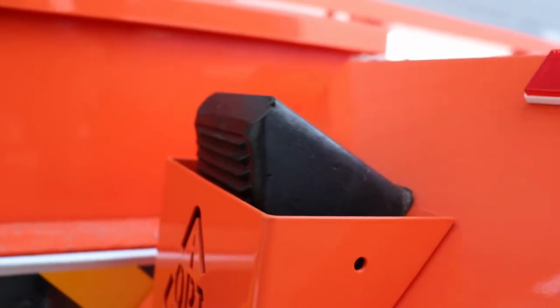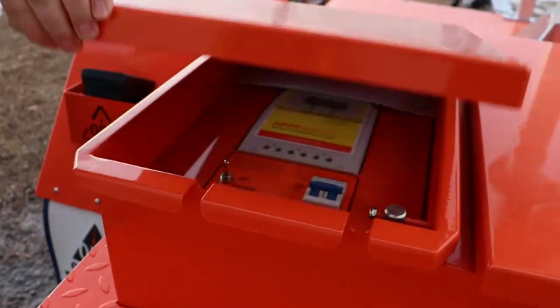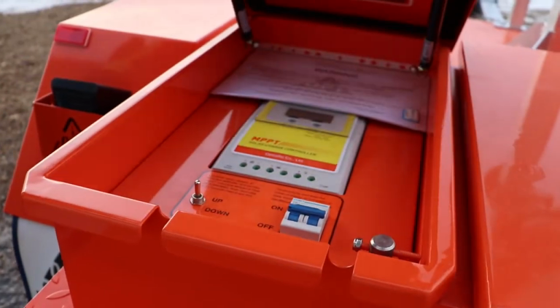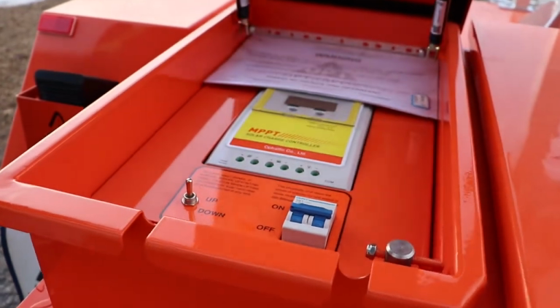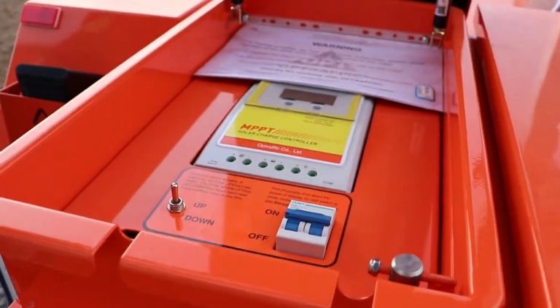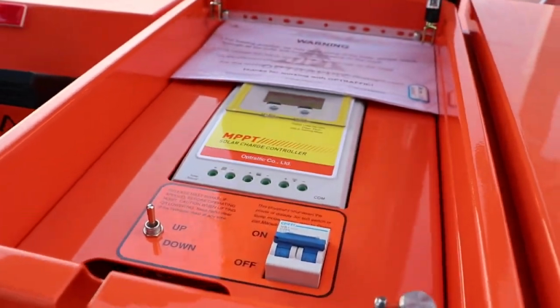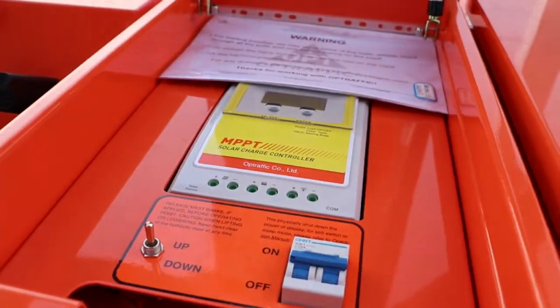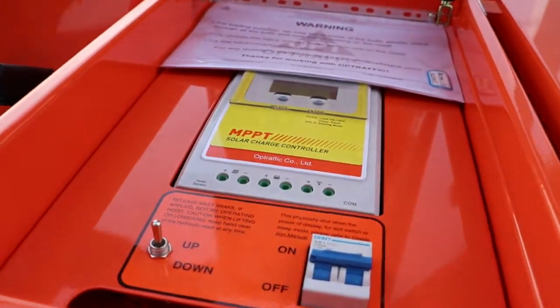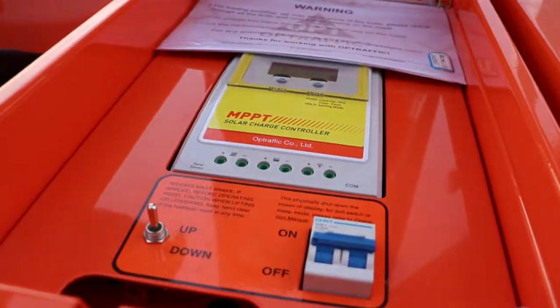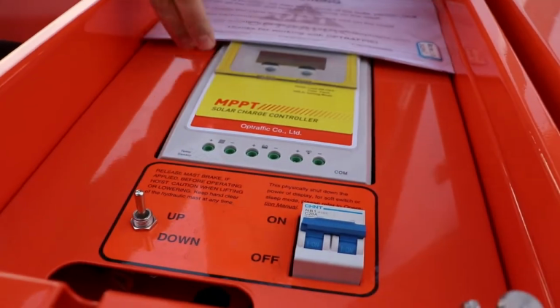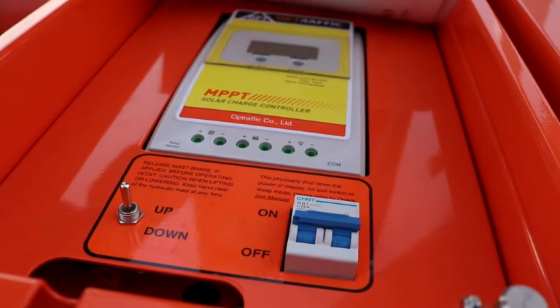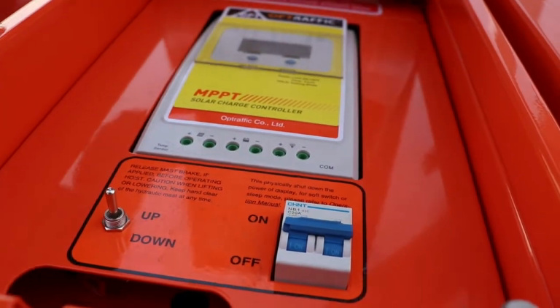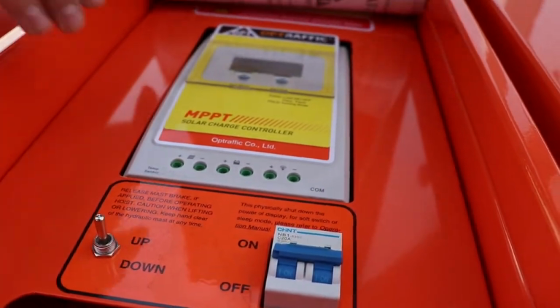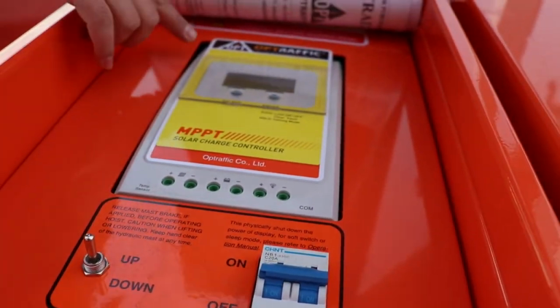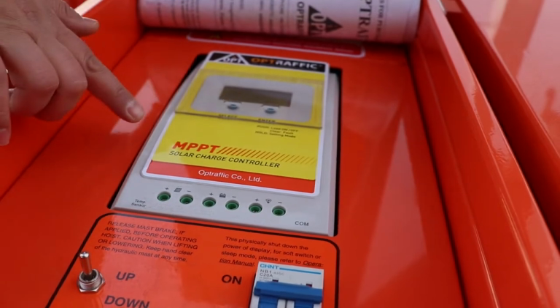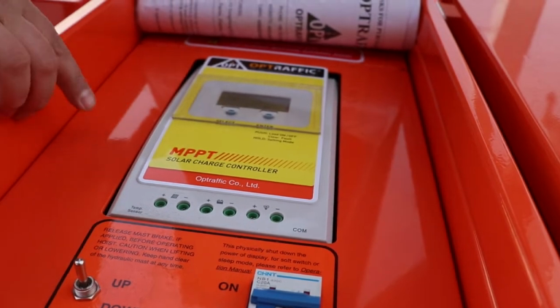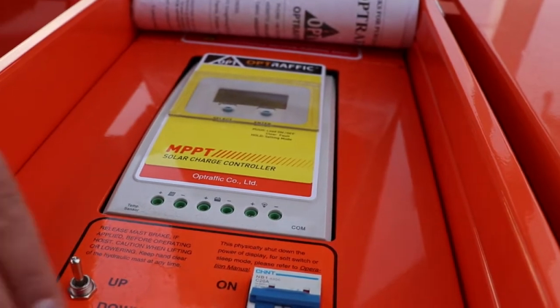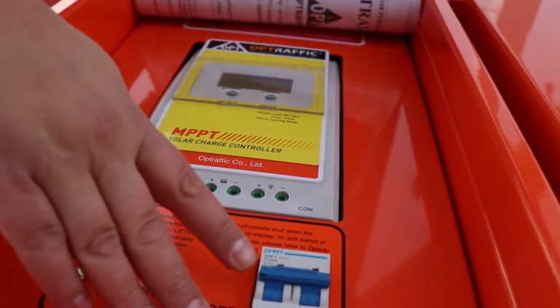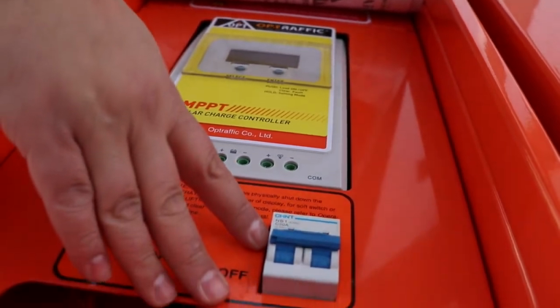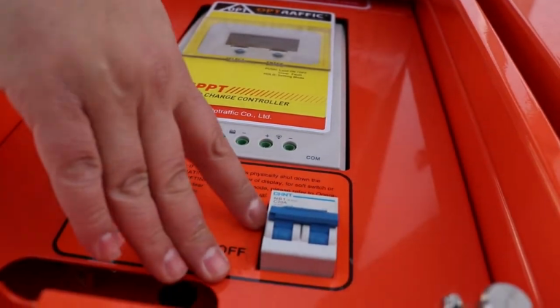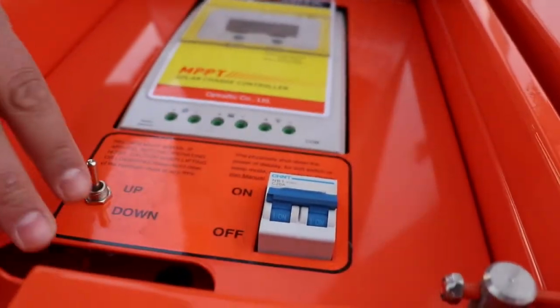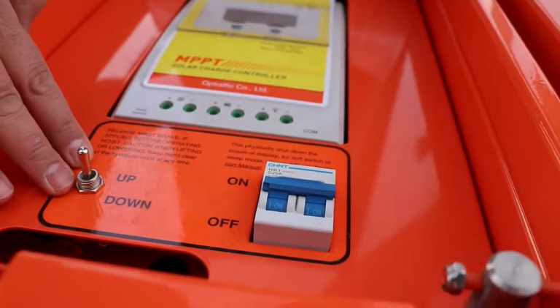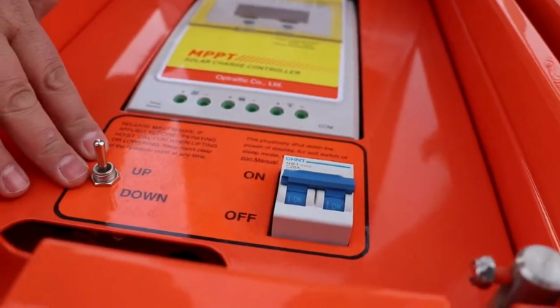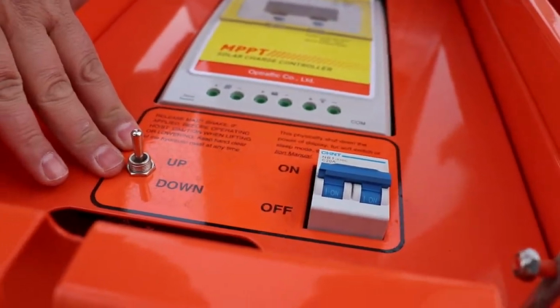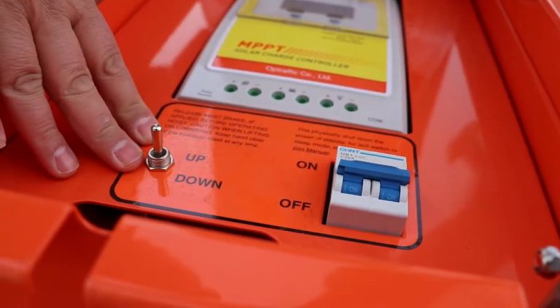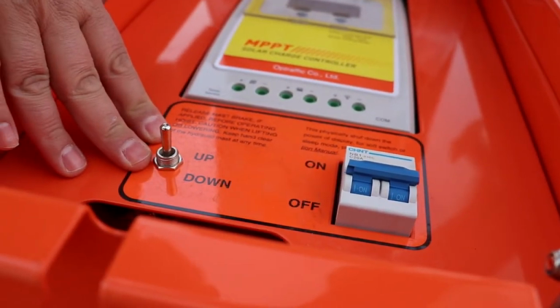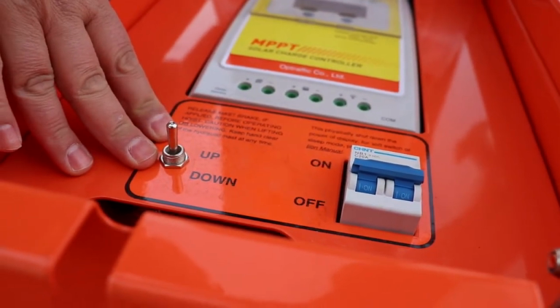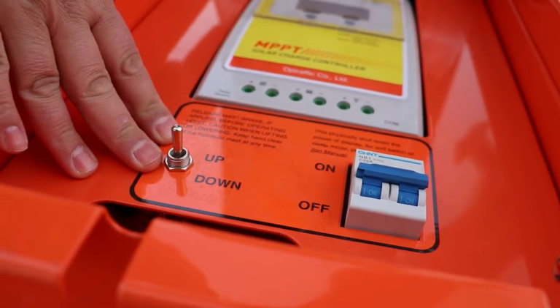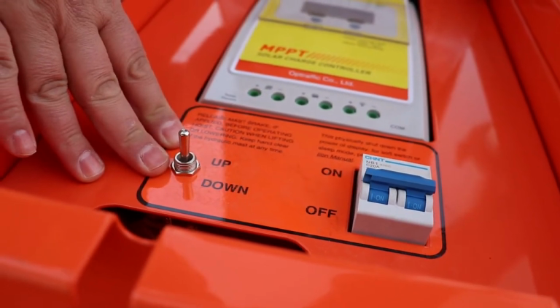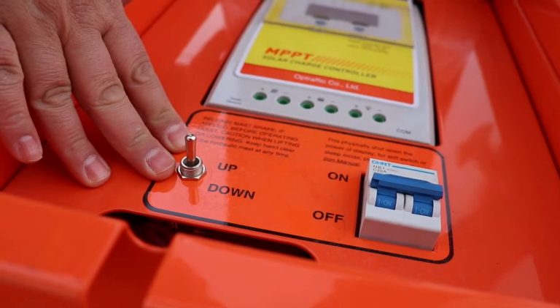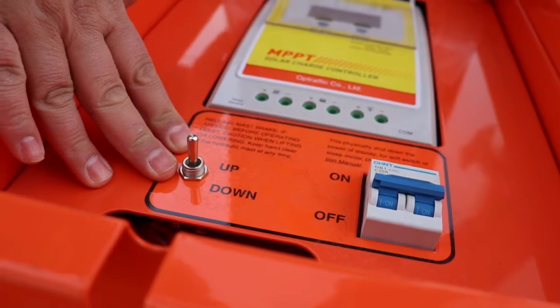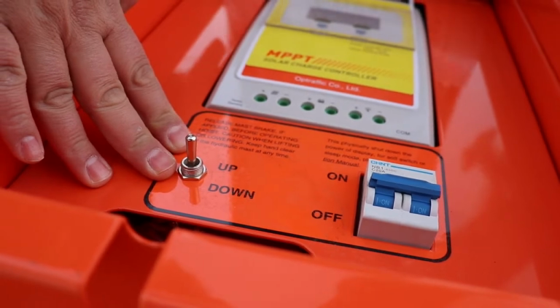Now, on this side of the metal toolbox houses the solar charge controller, your on-off switch, and the up-and-down switch for the hydraulic pump.